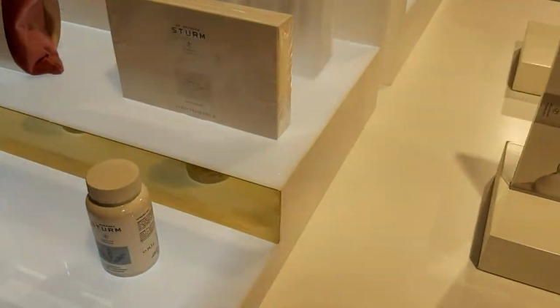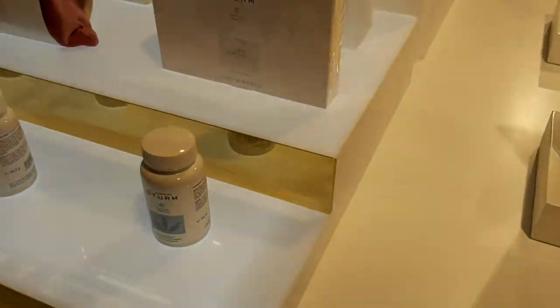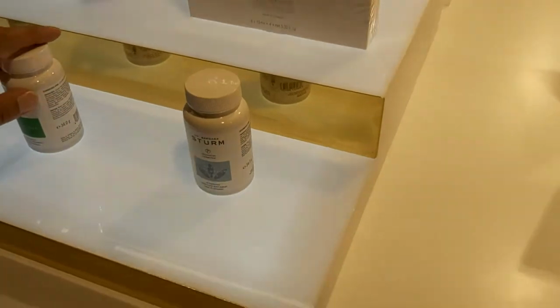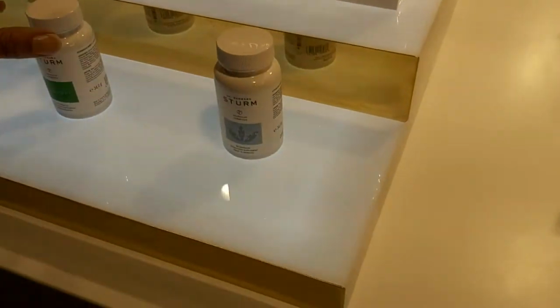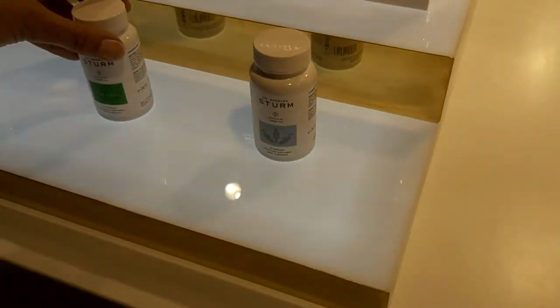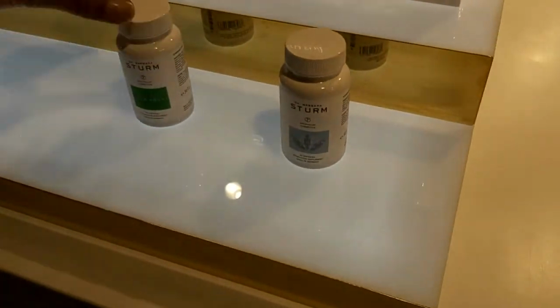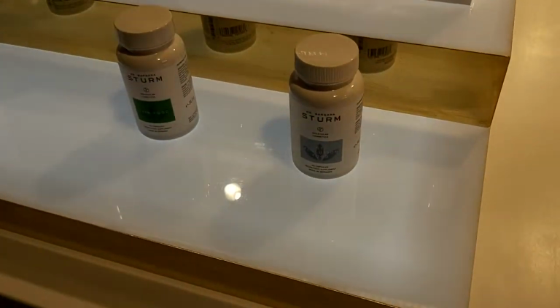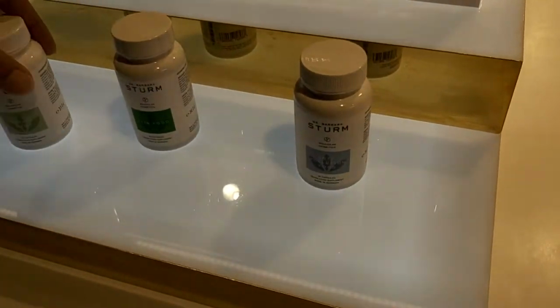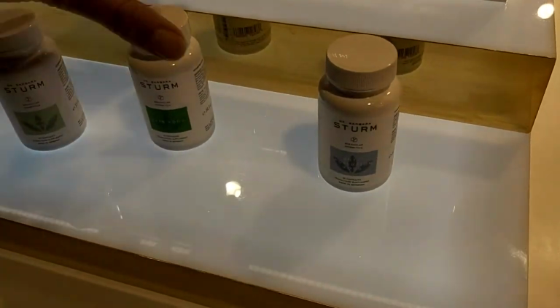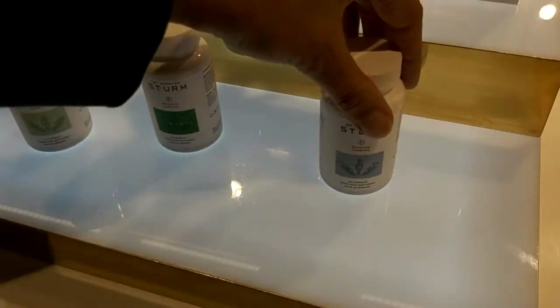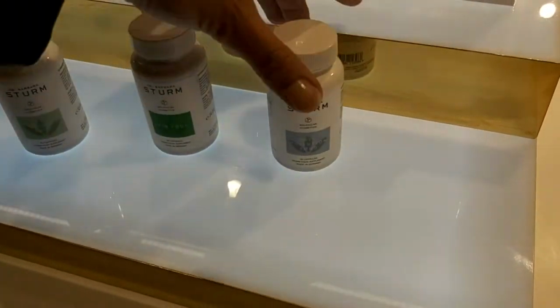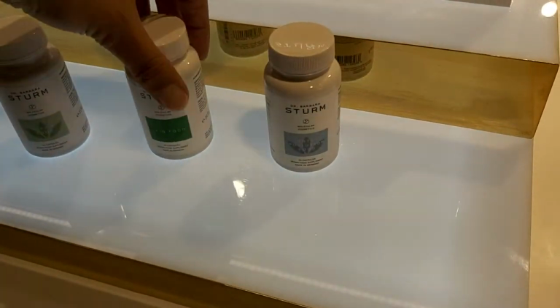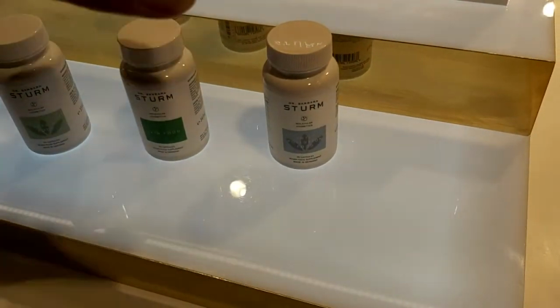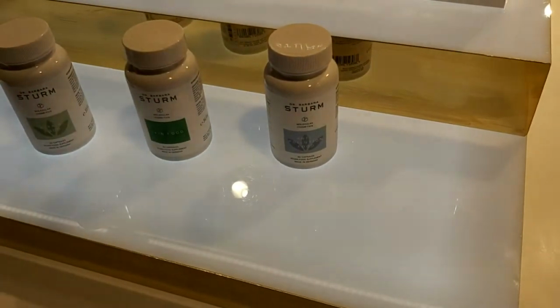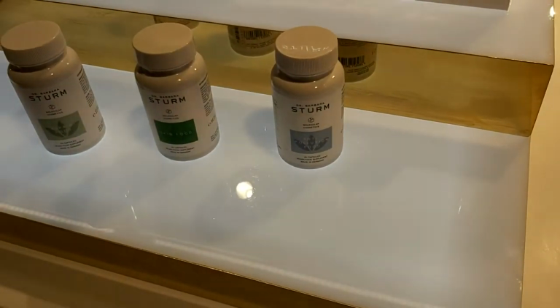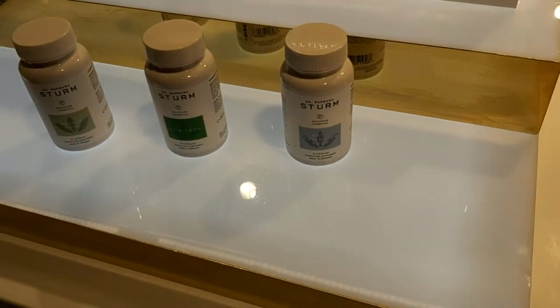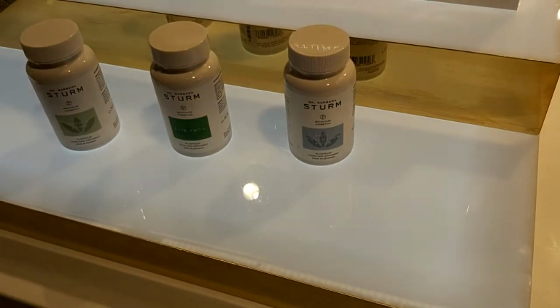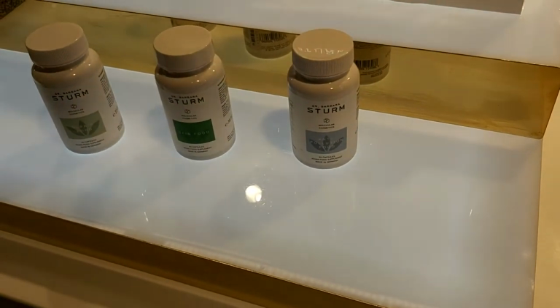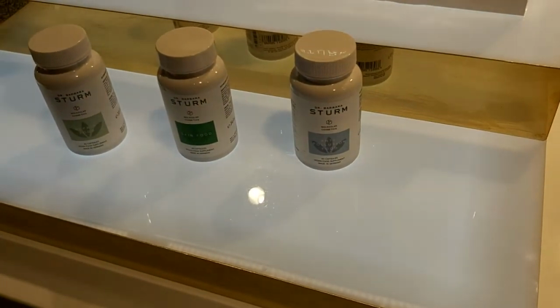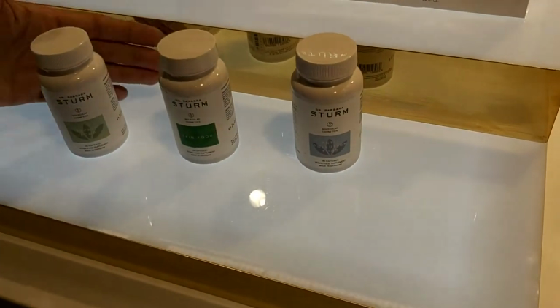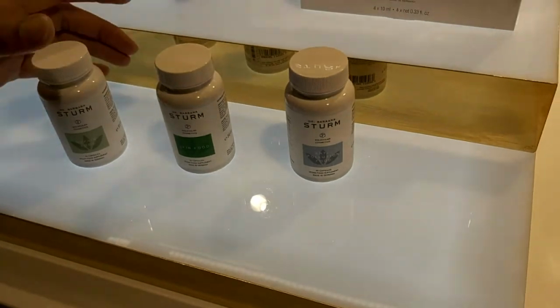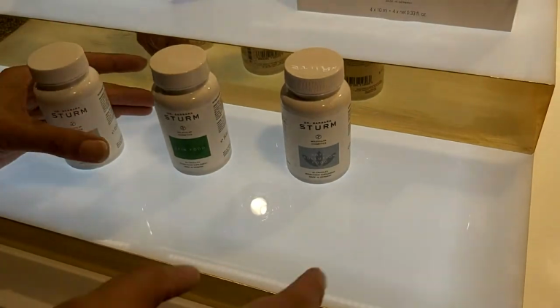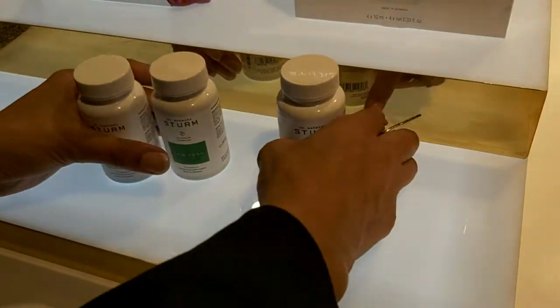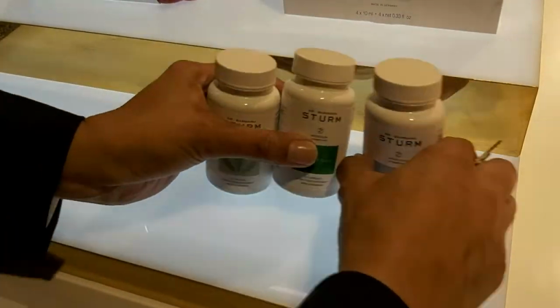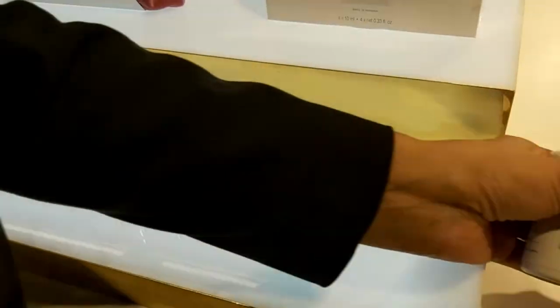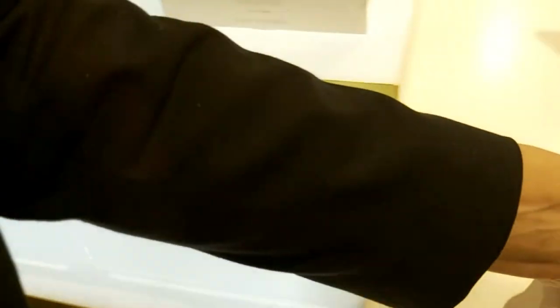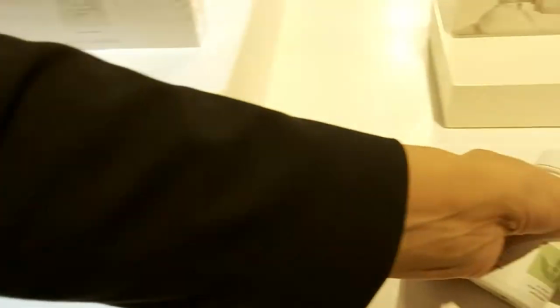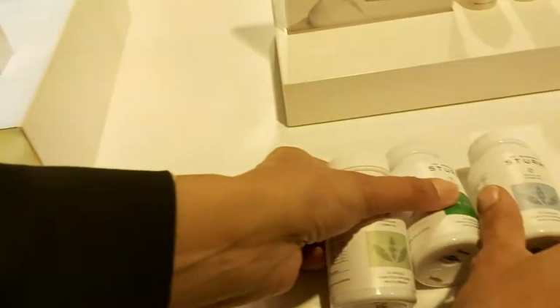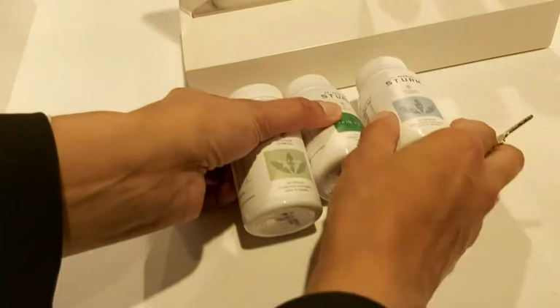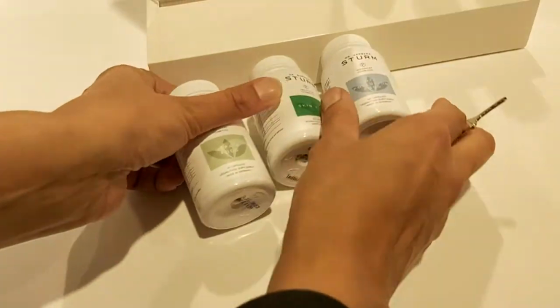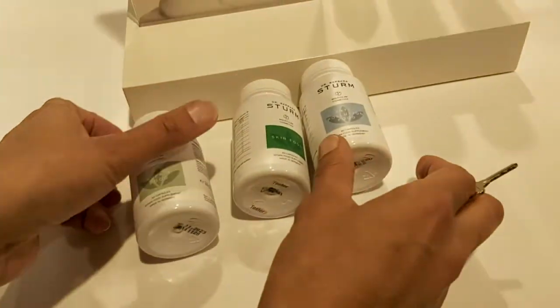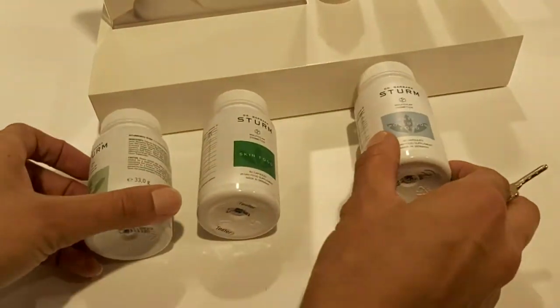And then there are supplements — for the body inside. She looks after both inside and outside. So bring it here so you can see better.